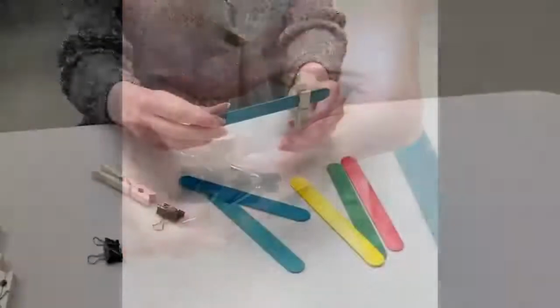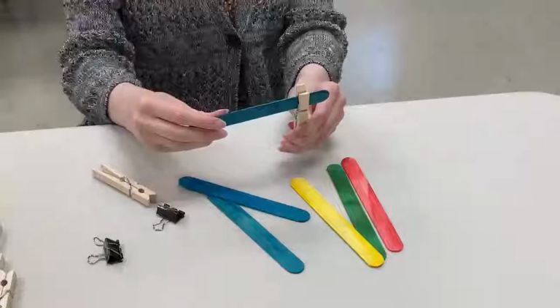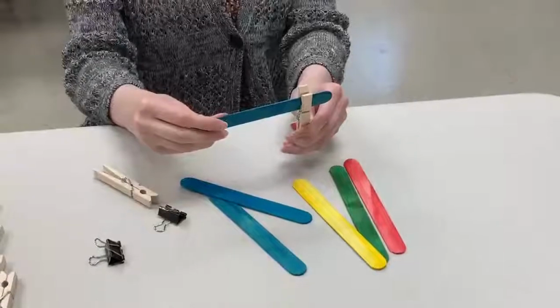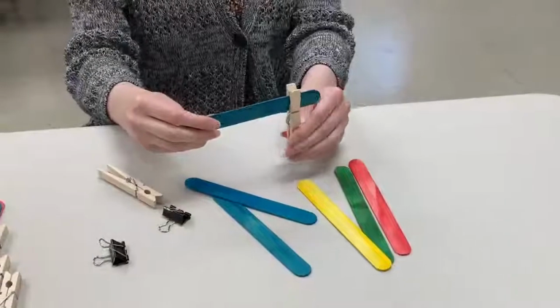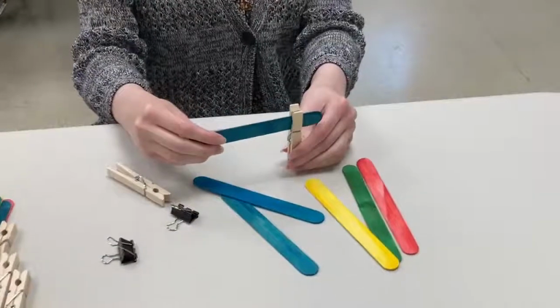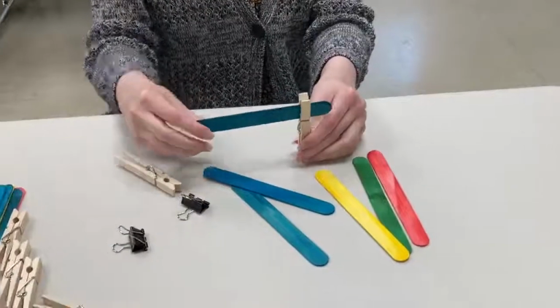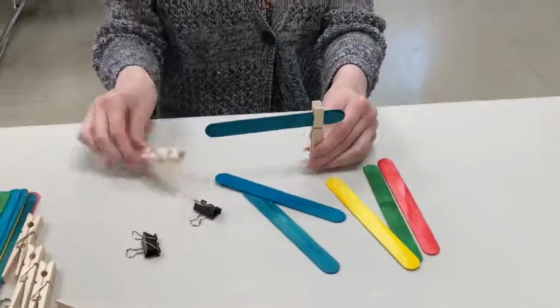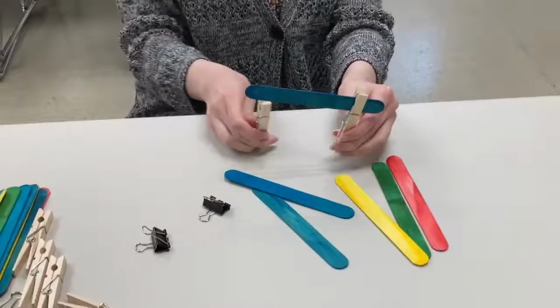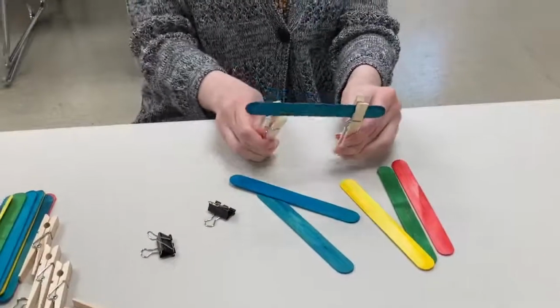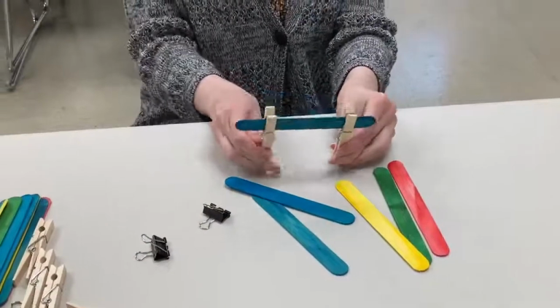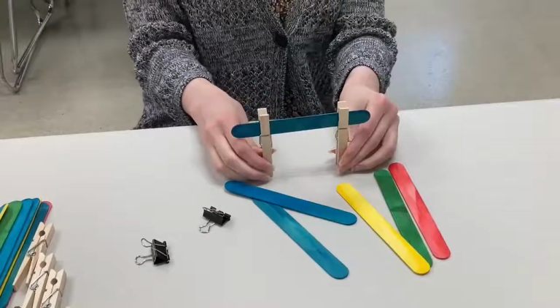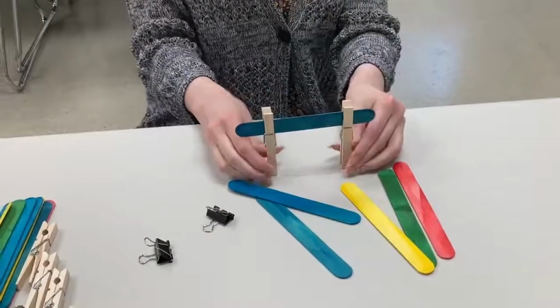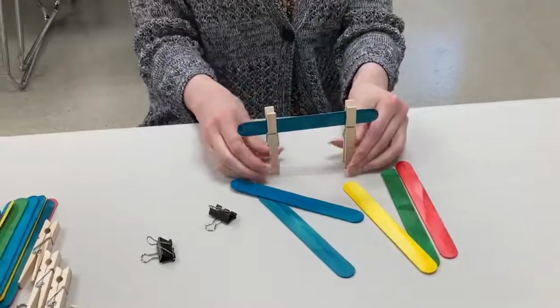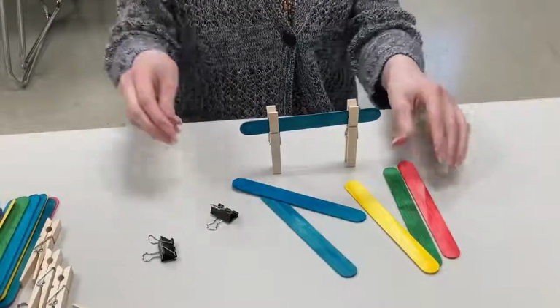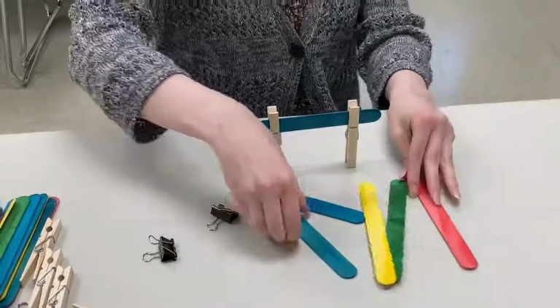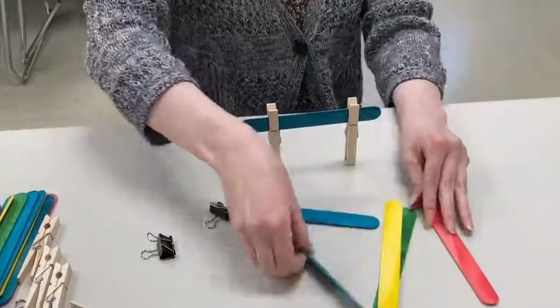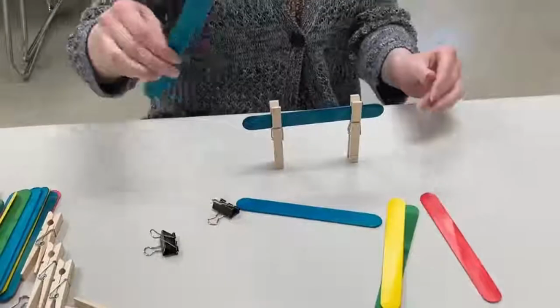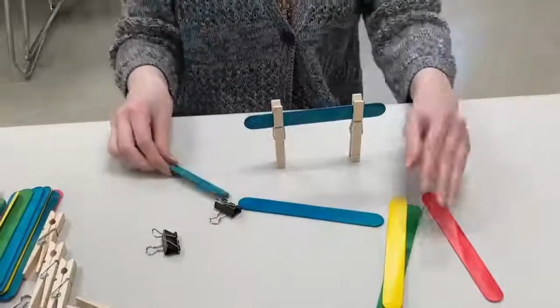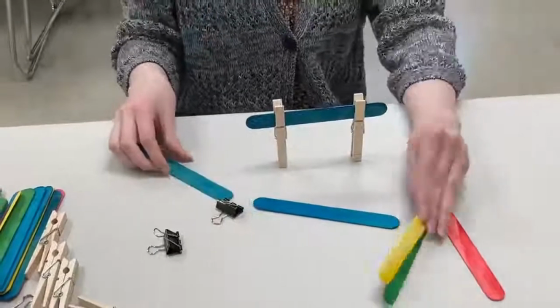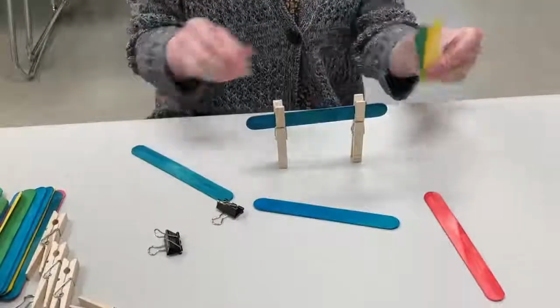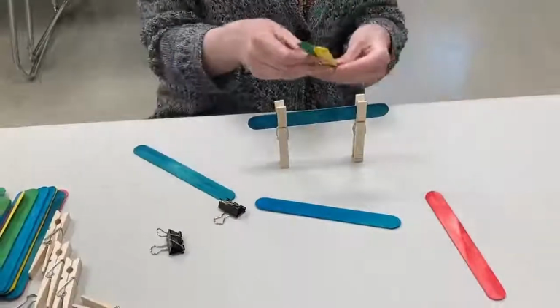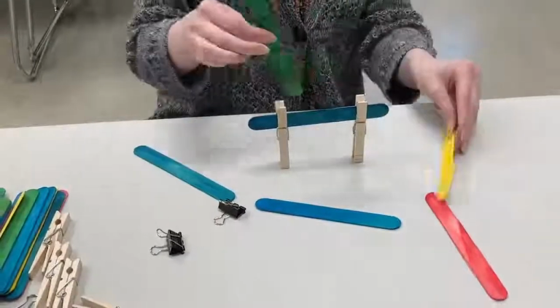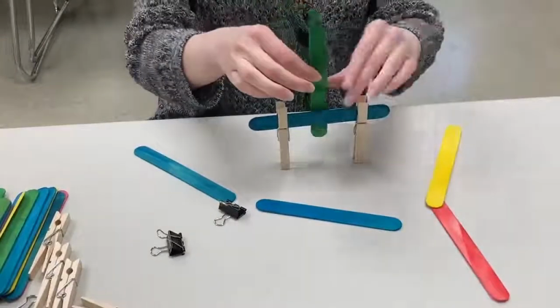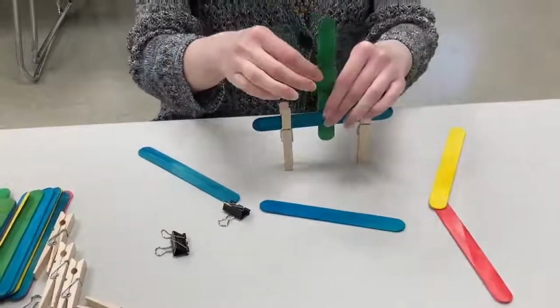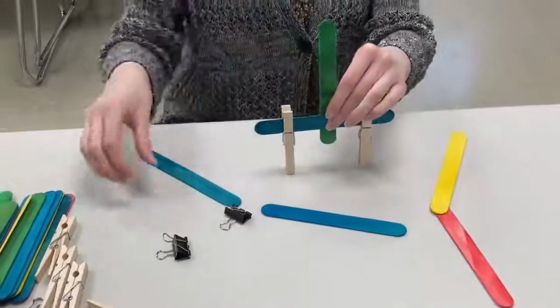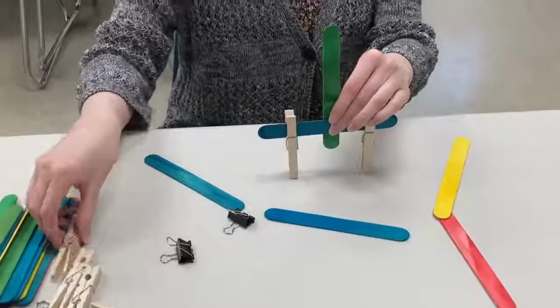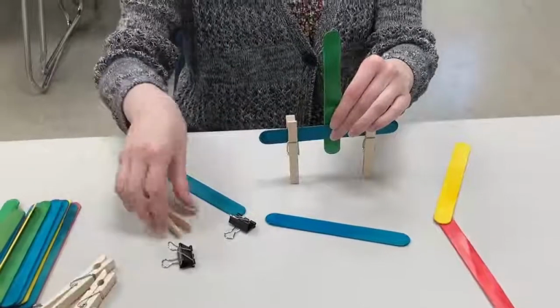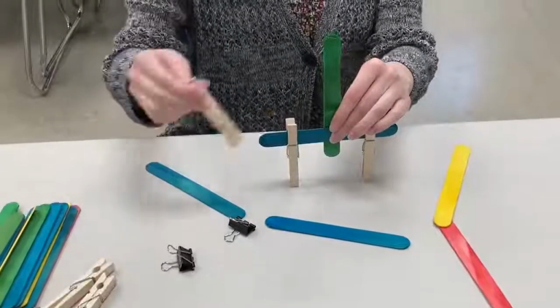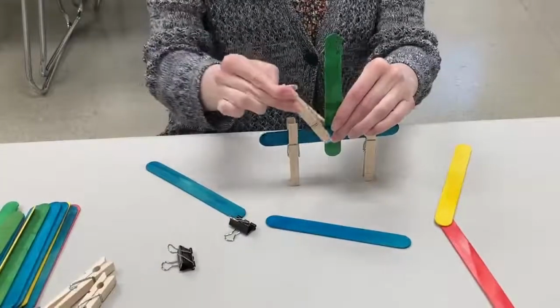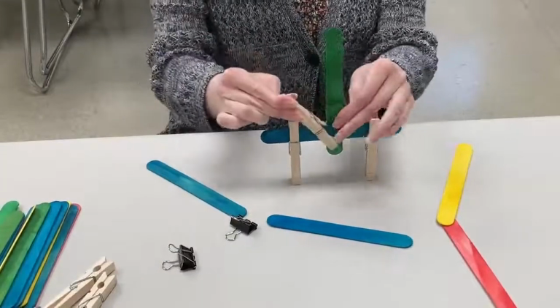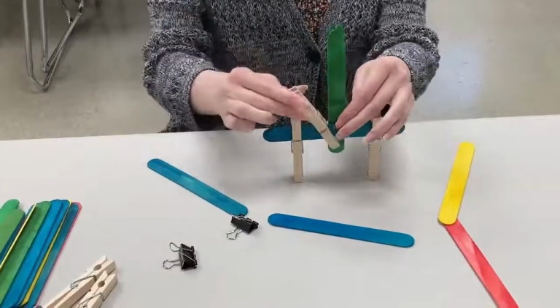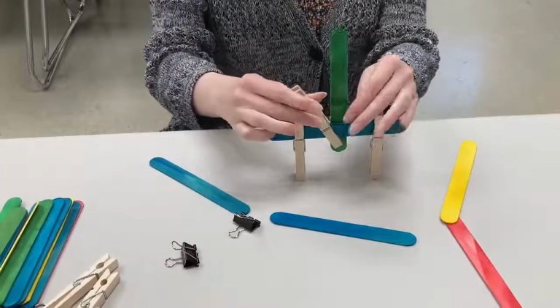To create your 3D art, you can use your clothespins as a stand or to hold in place multiple craft sticks. You can also use your binder clips to hold multiple craft sticks in place.